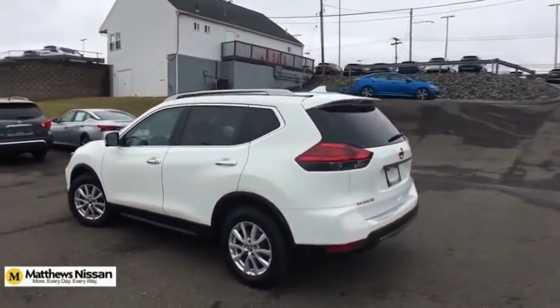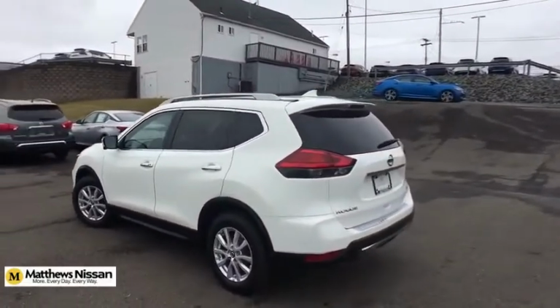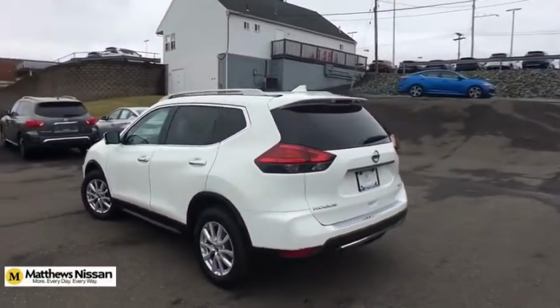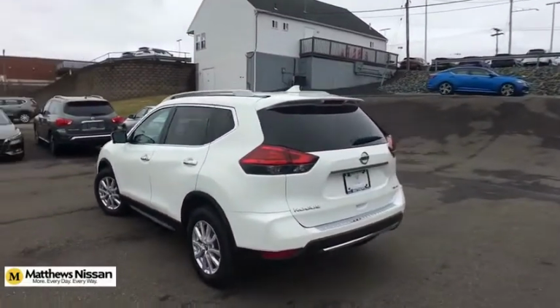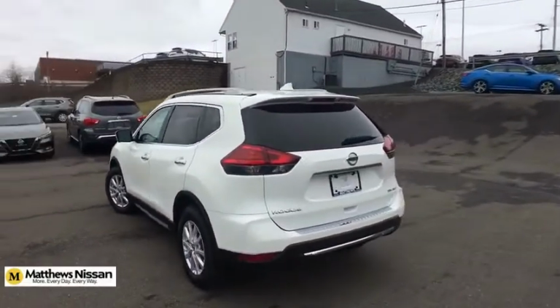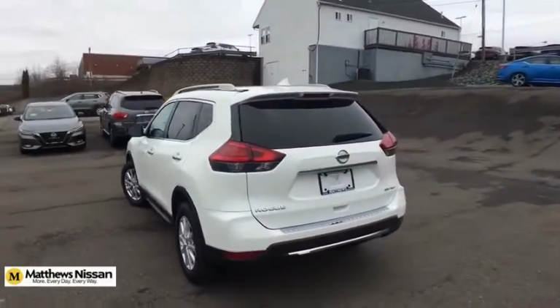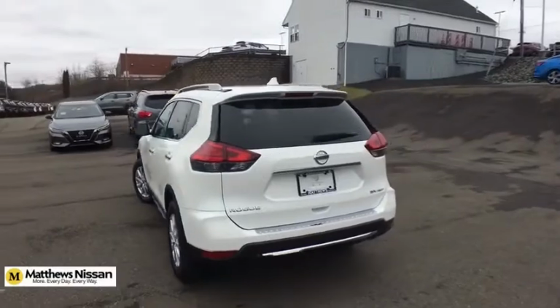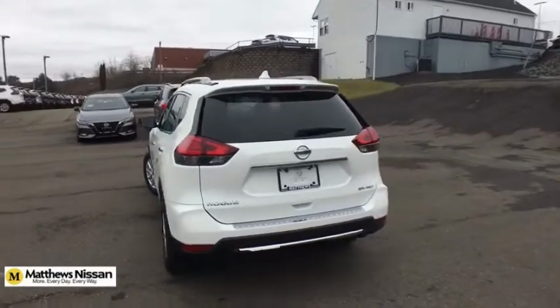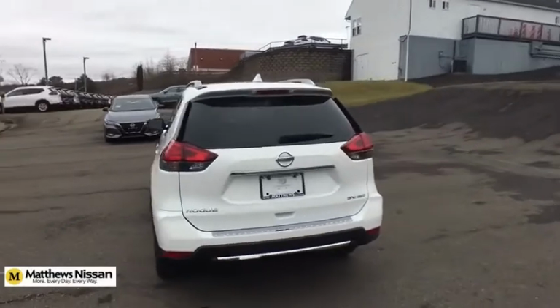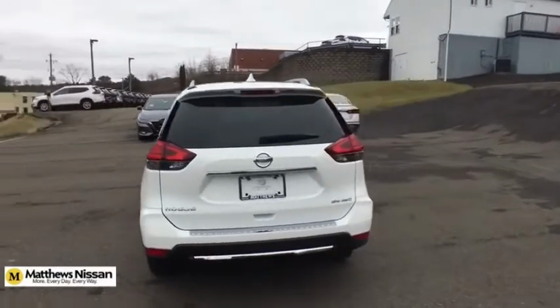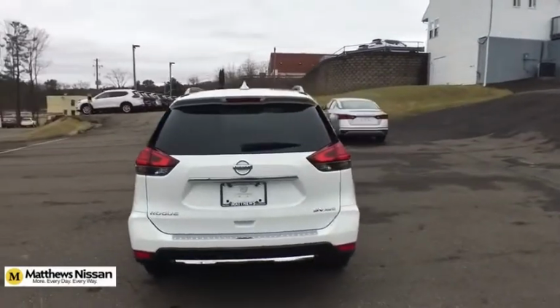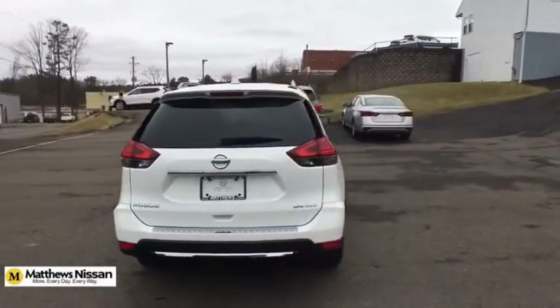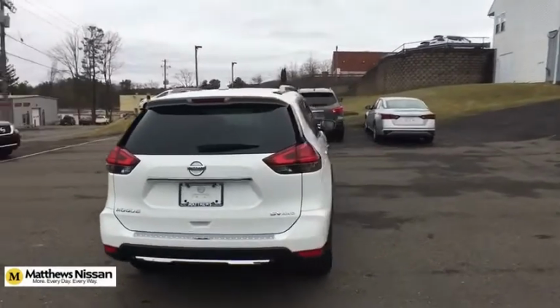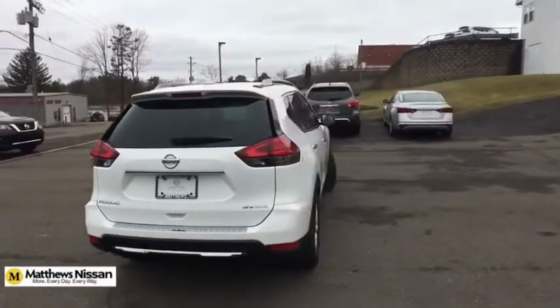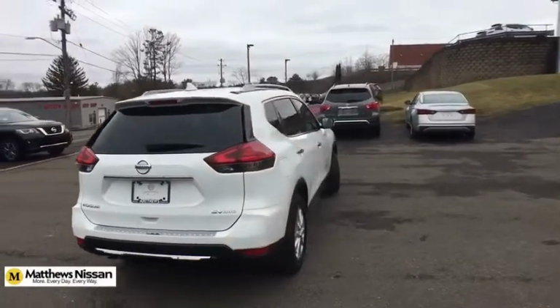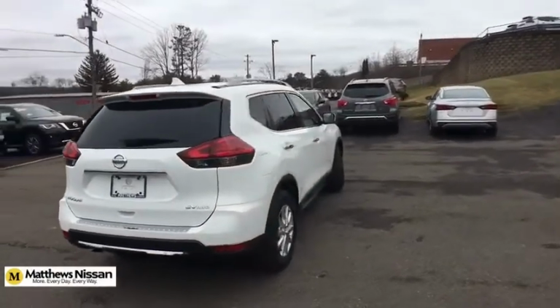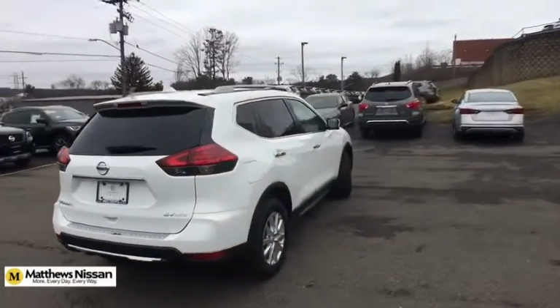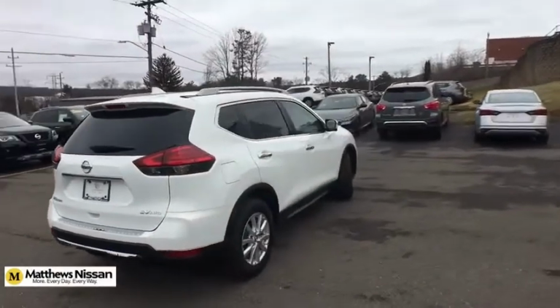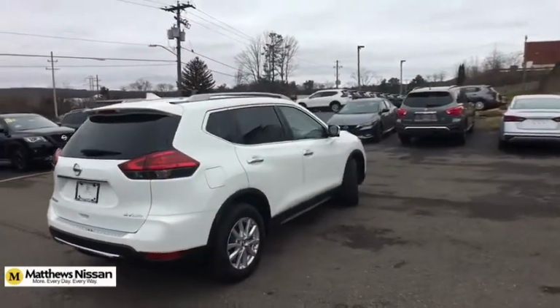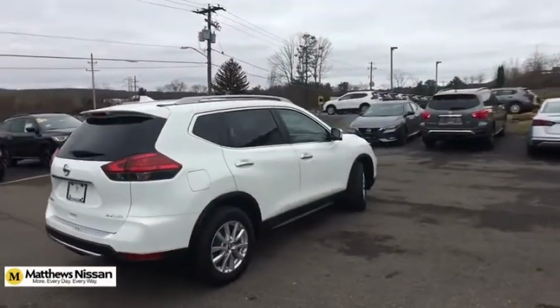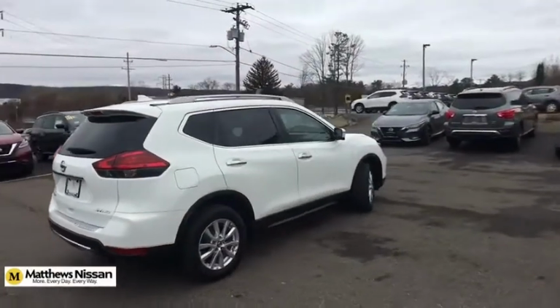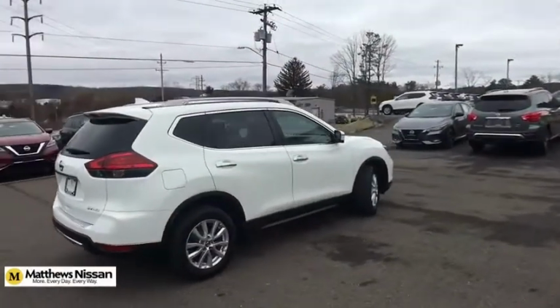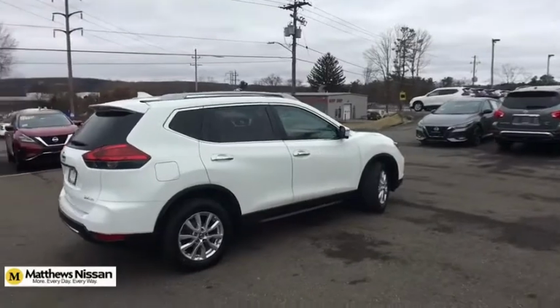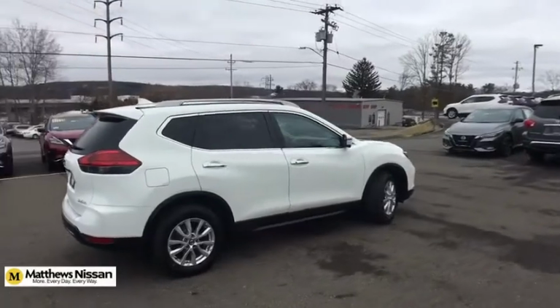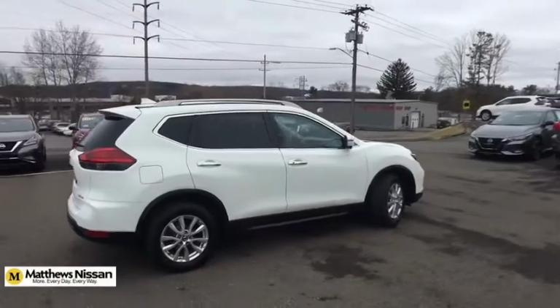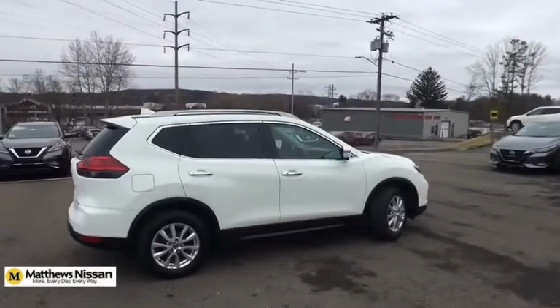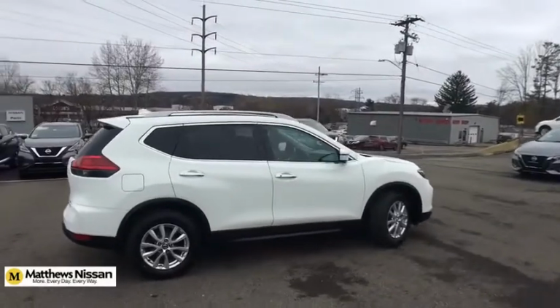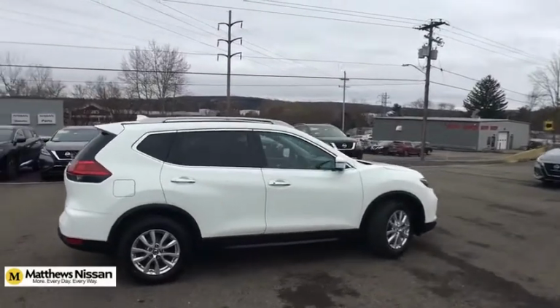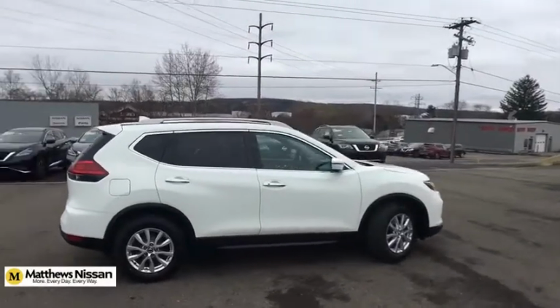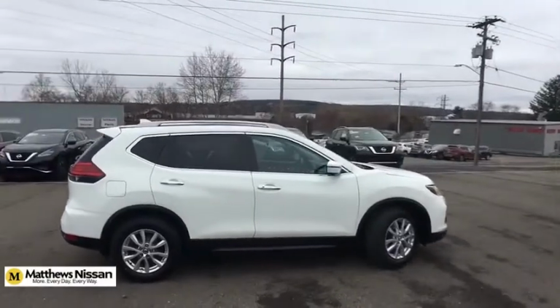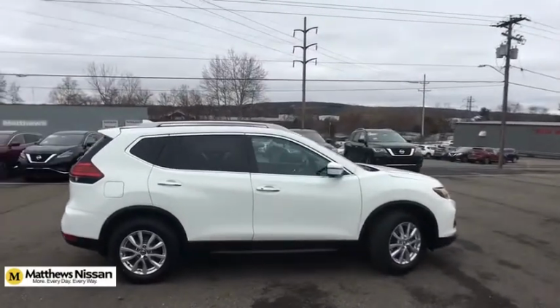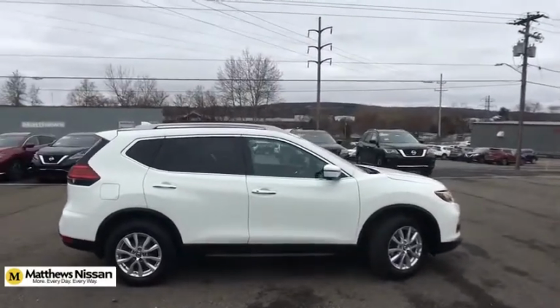This vehicle has less than 35,000 miles. Here are some of this vehicle's great options: Bose sound system, camera package. Your new ride is just a phone call away.